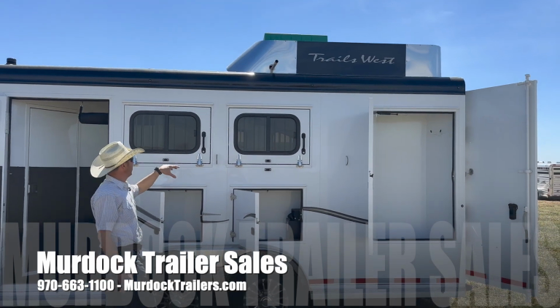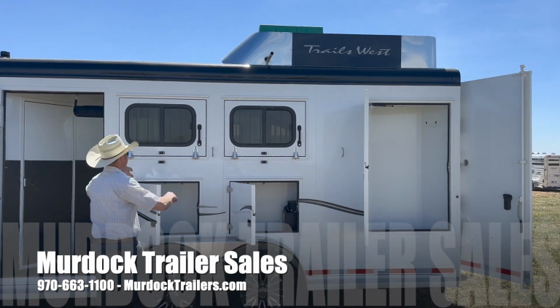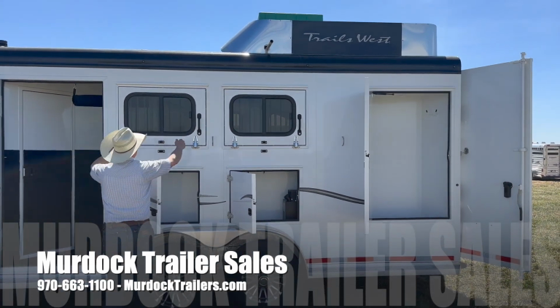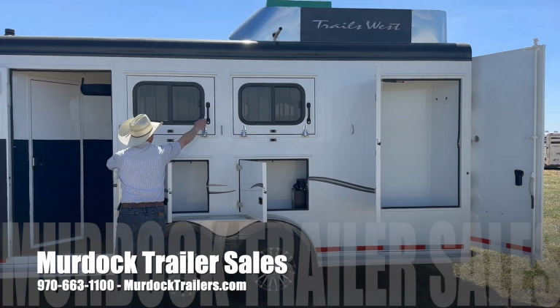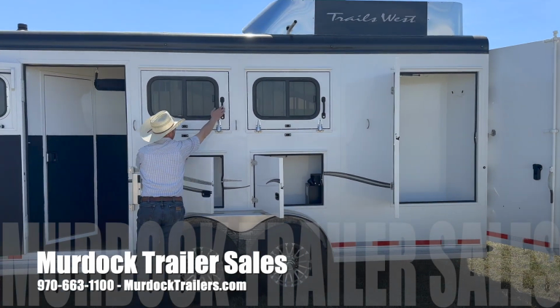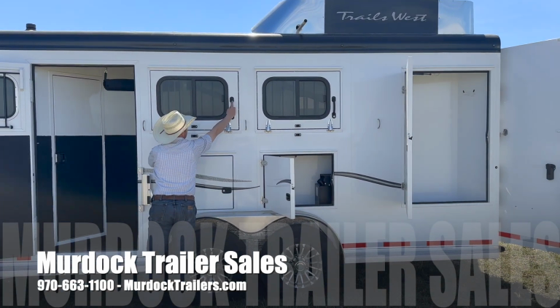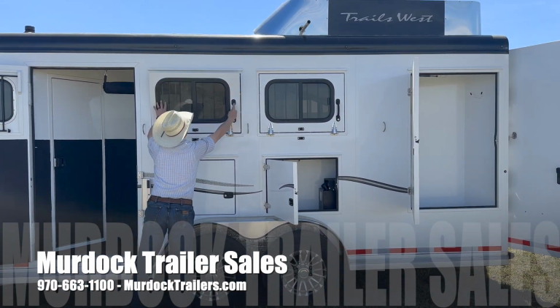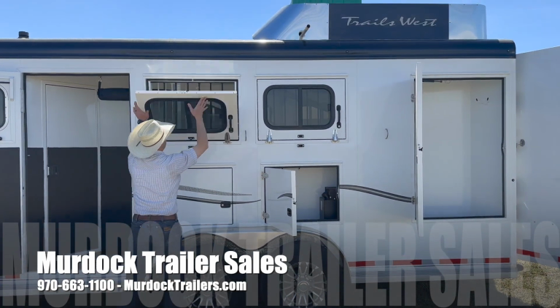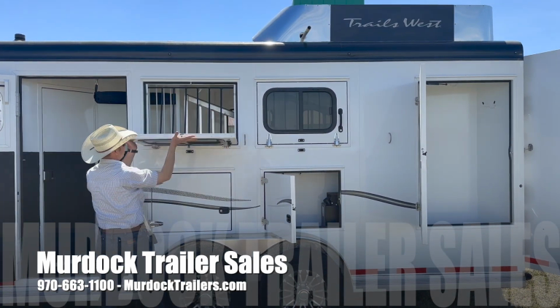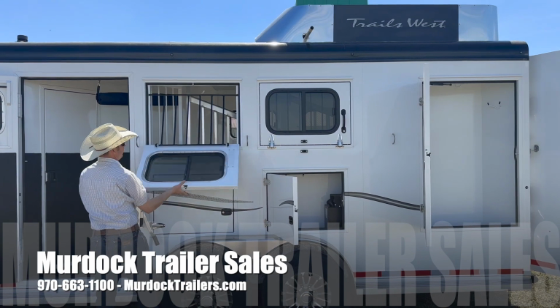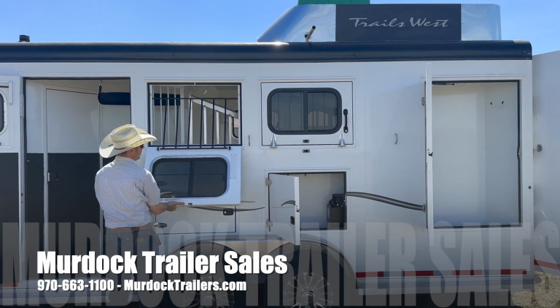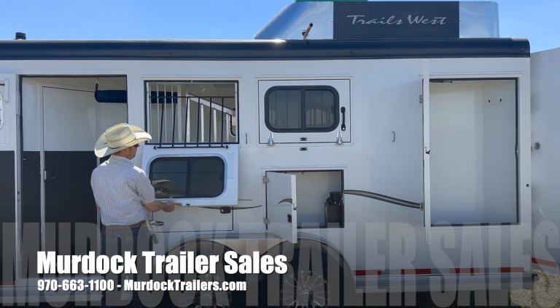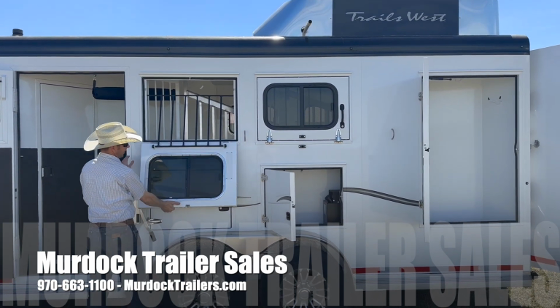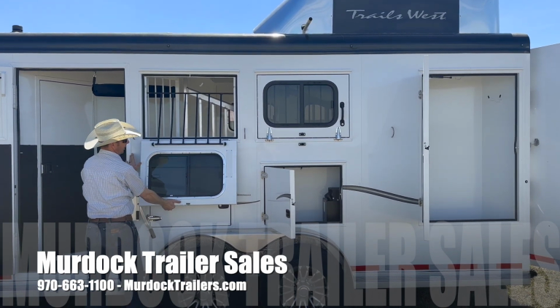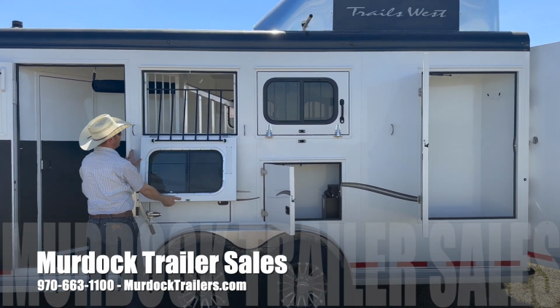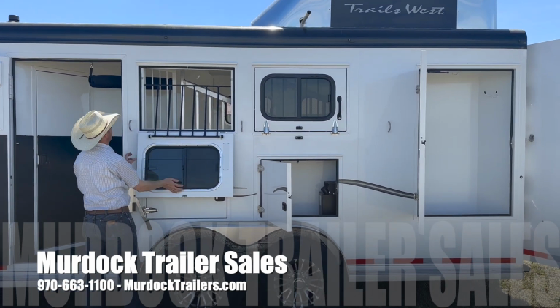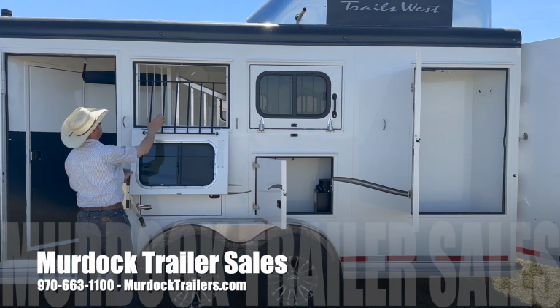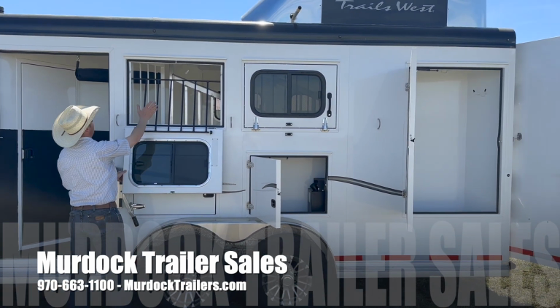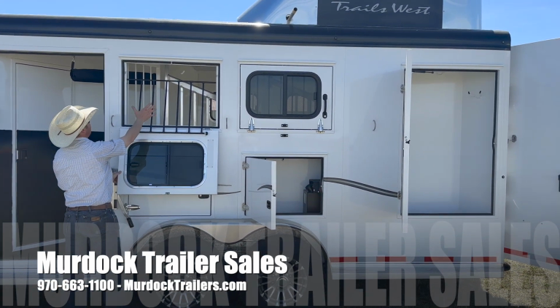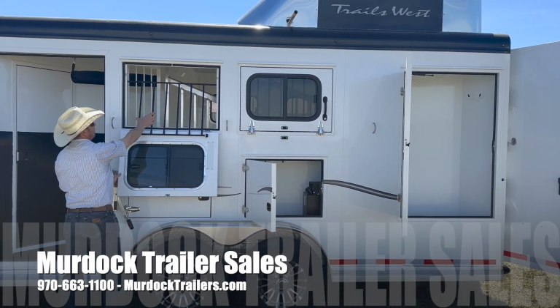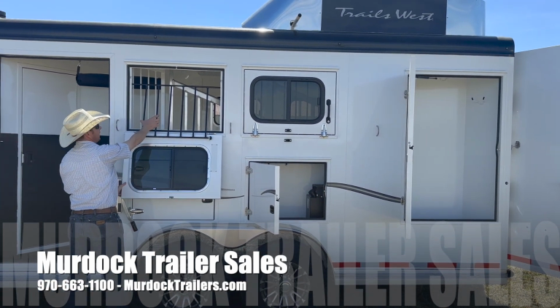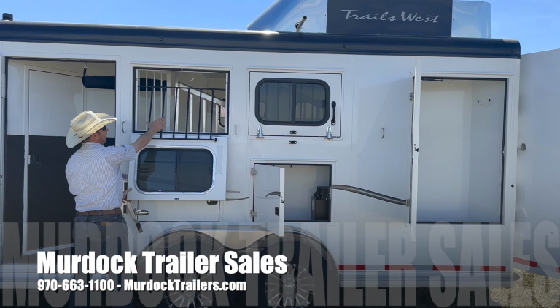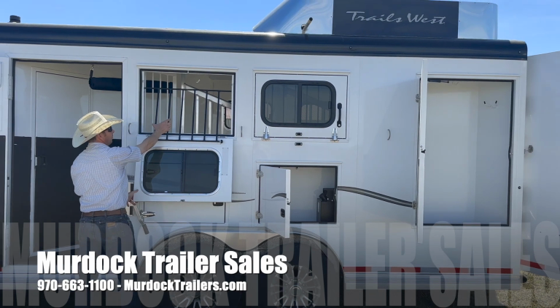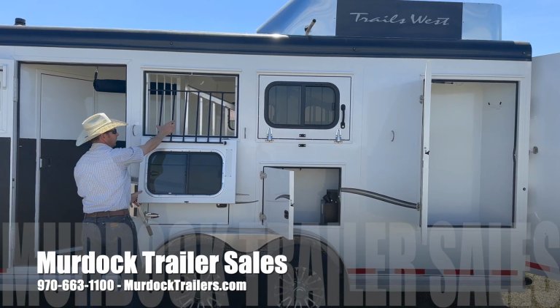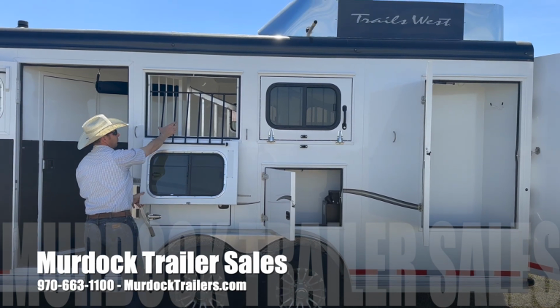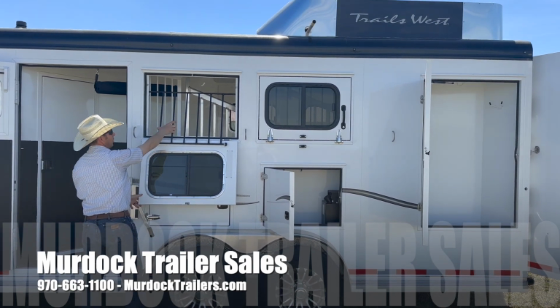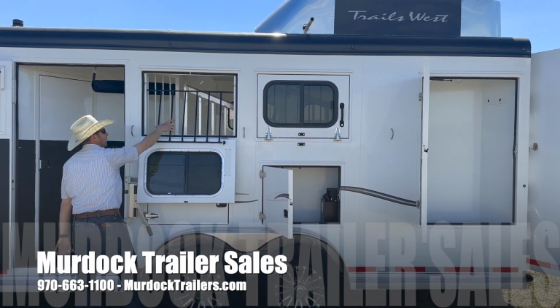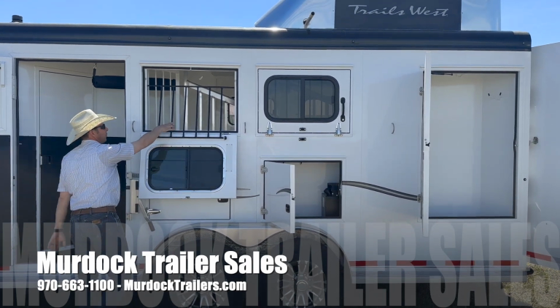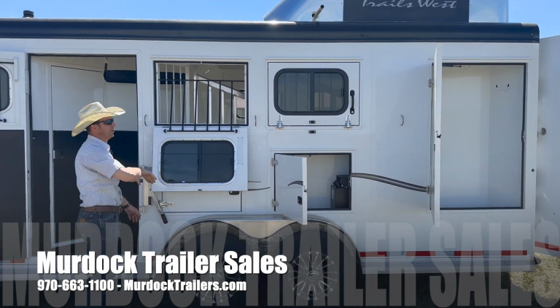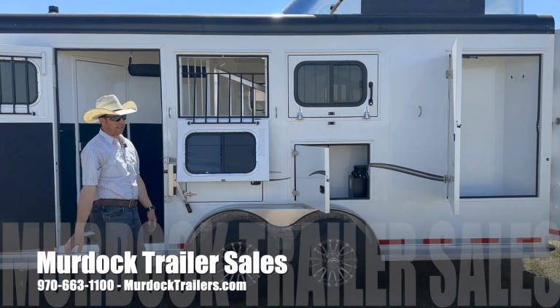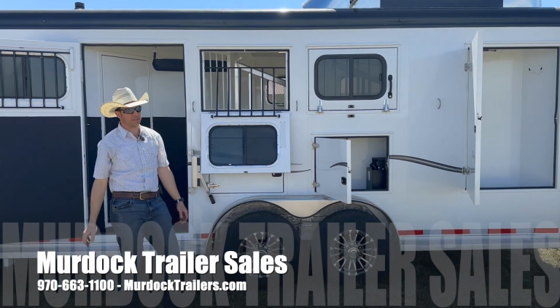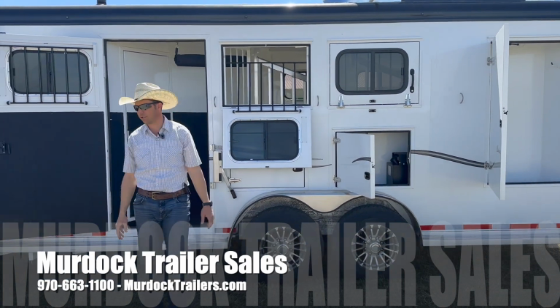Nice big drop-down windows — Trails West is really well known for how big they are and how well they shut nice and tight. And then you're going to have a steel drop-down guard, so if the horses mess with that, it's going to stay in good shape.